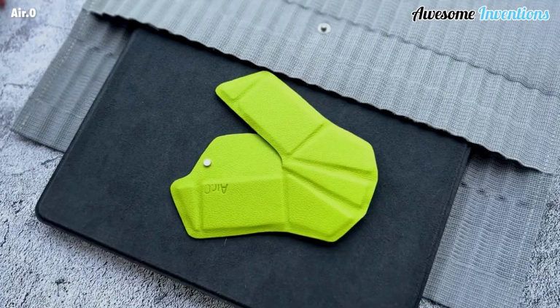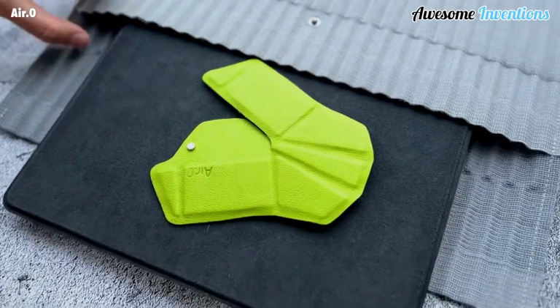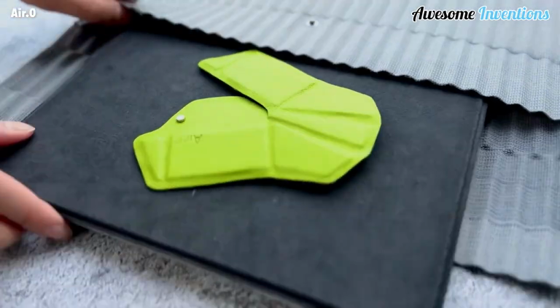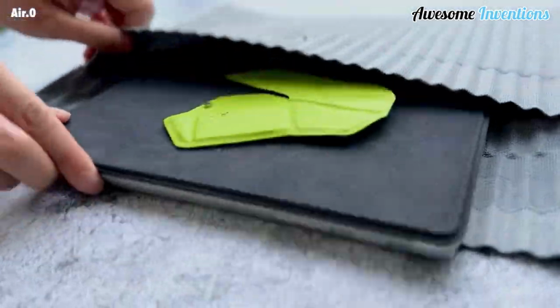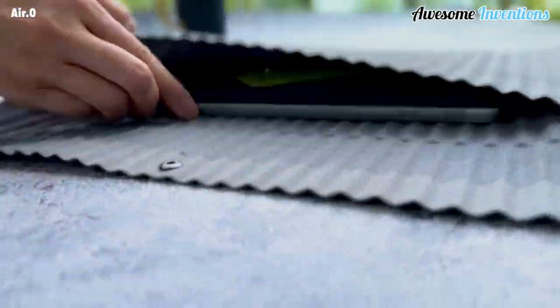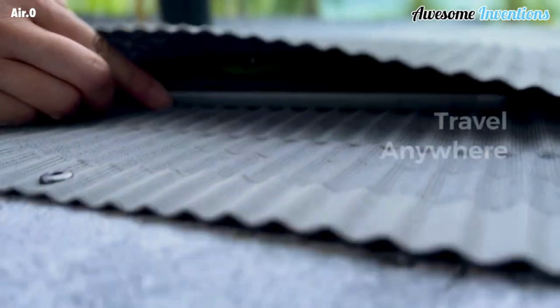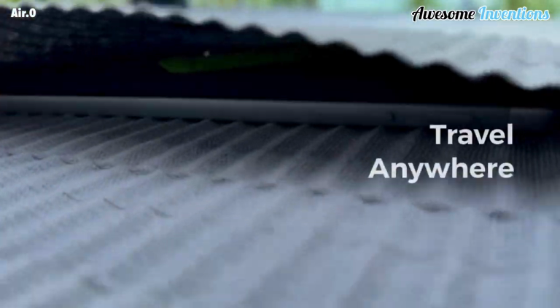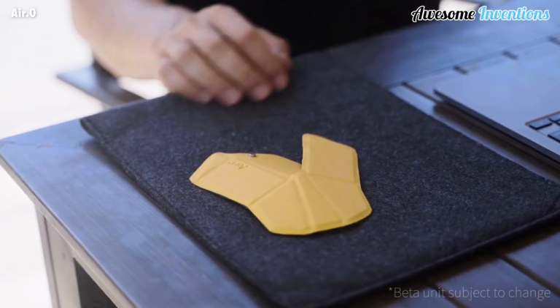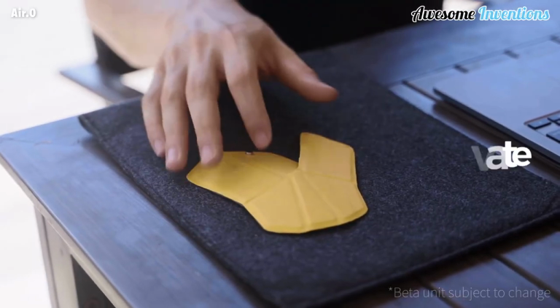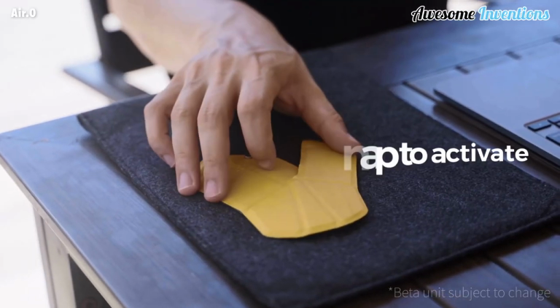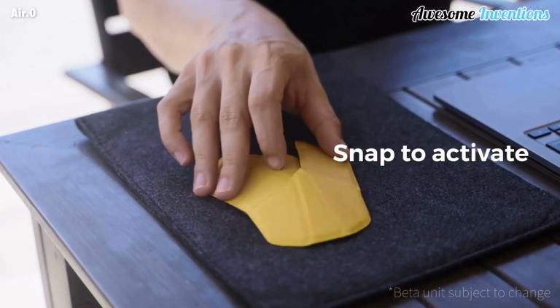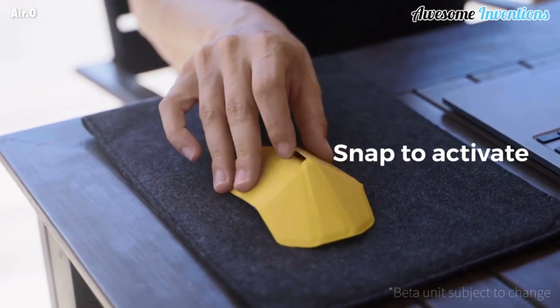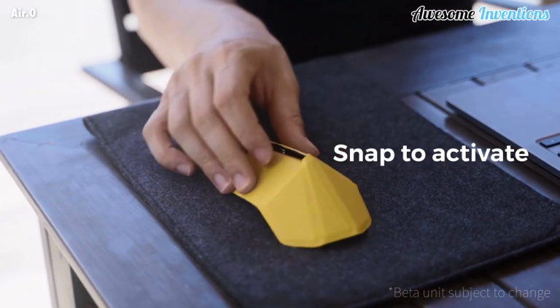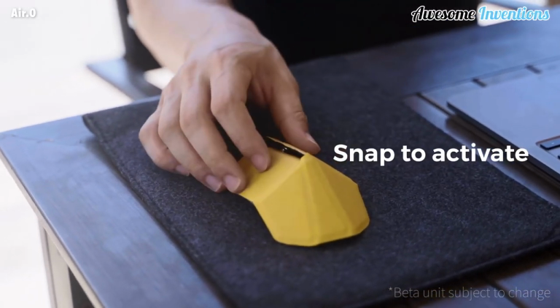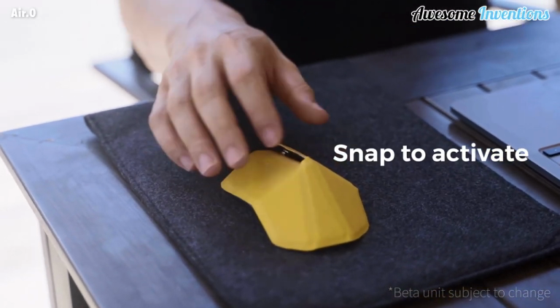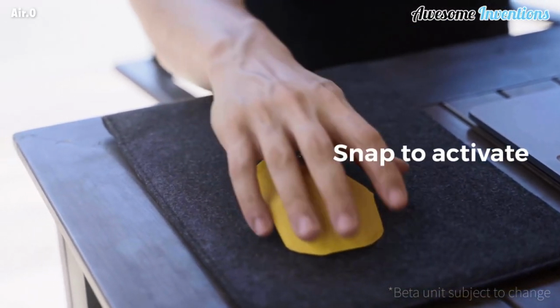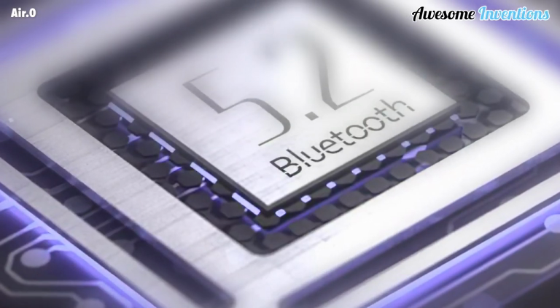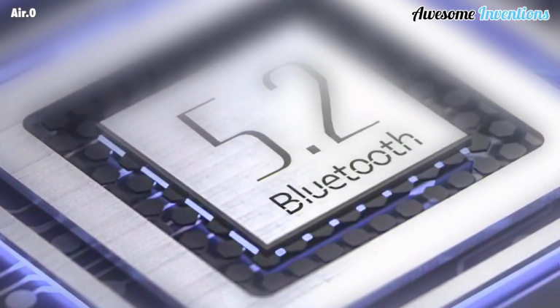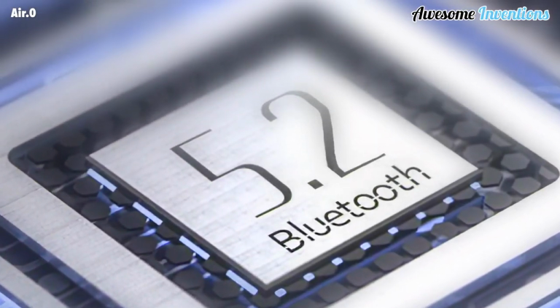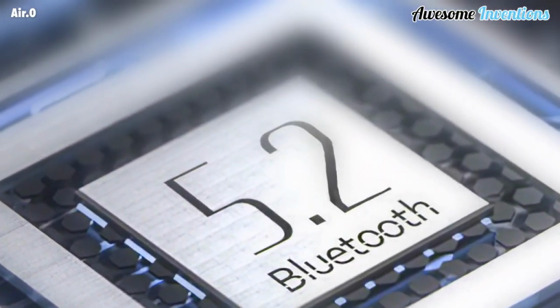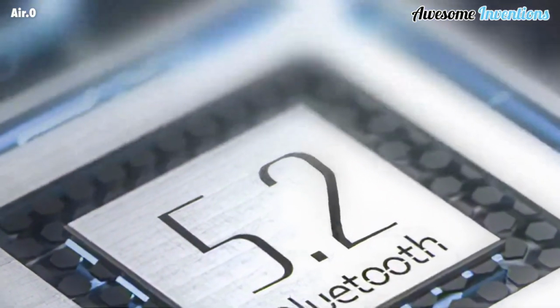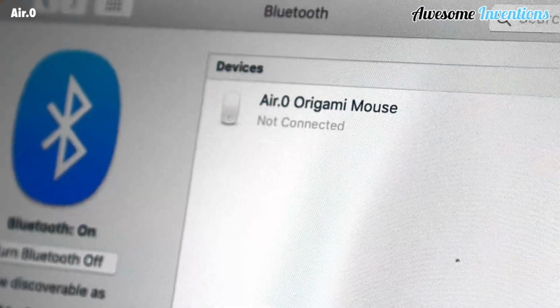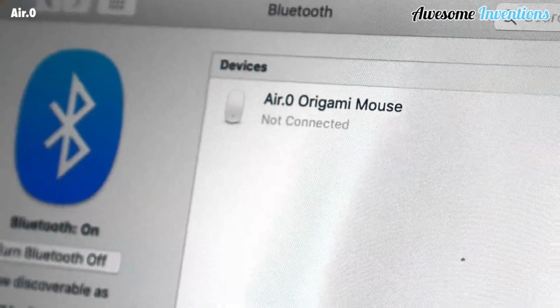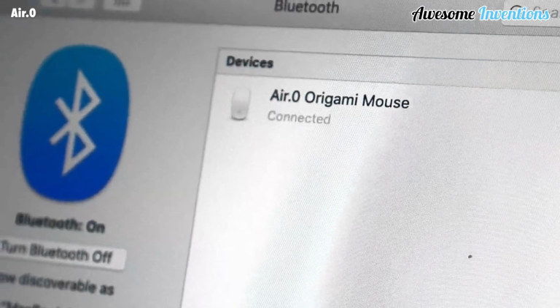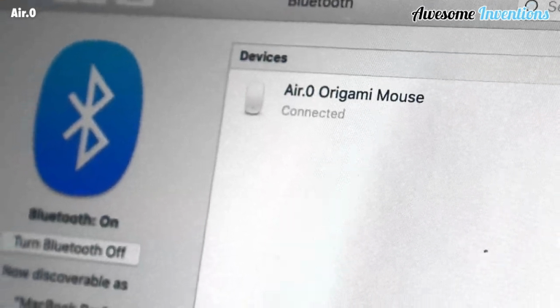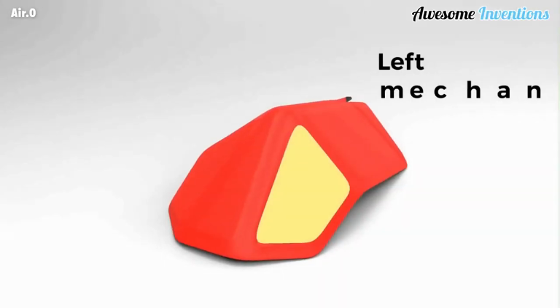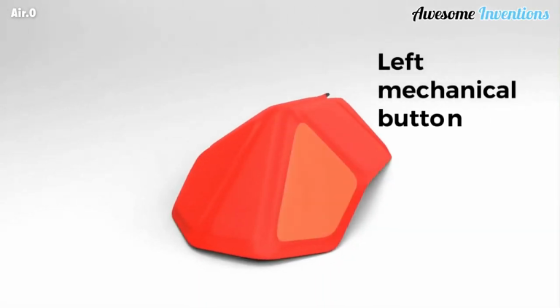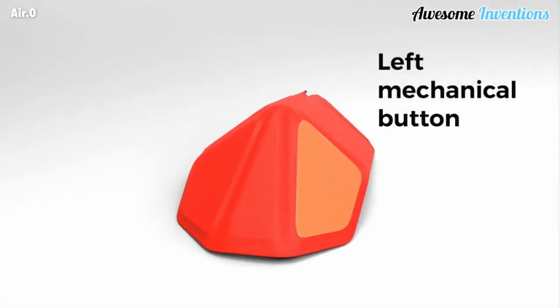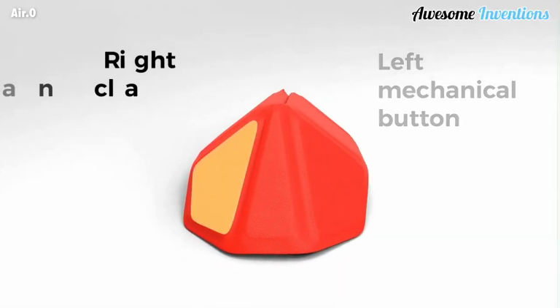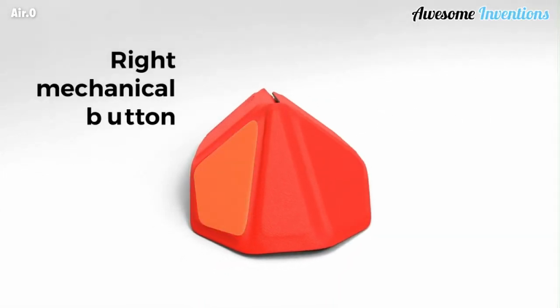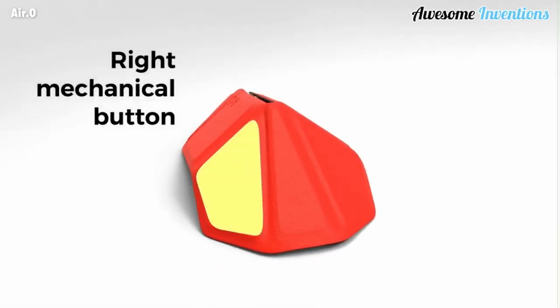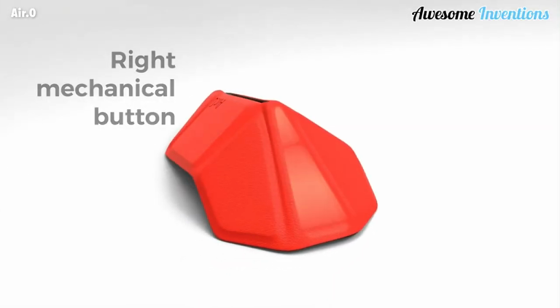You'll hardly know what's in your bag. It uses Bluetooth to connect to your device and the battery lasts 3 months on a full charge. Just one minute of charging is enough to give you 3 hours of usage time.